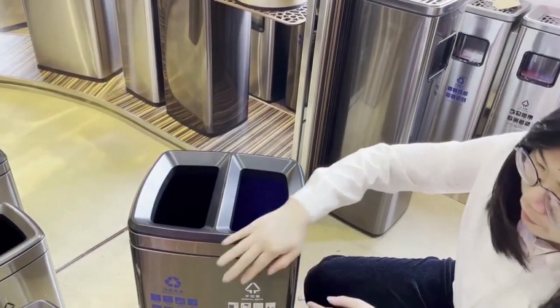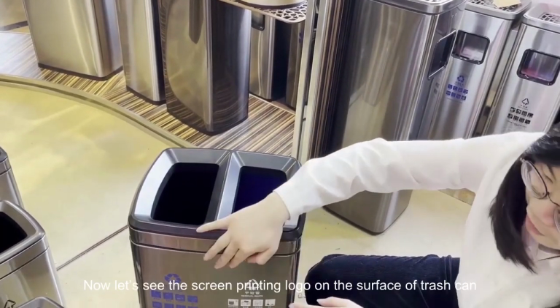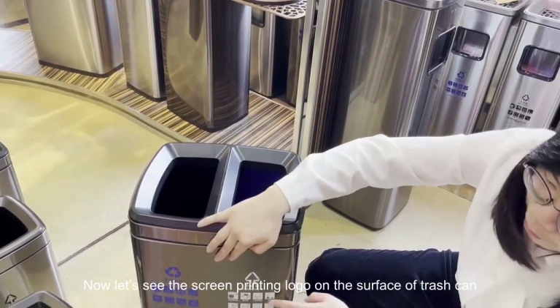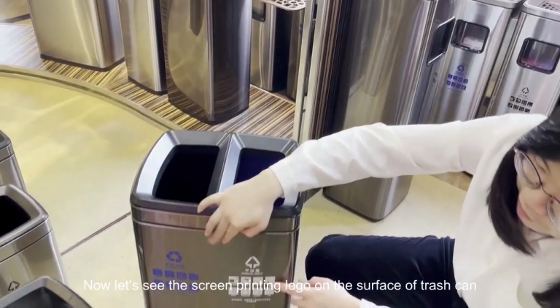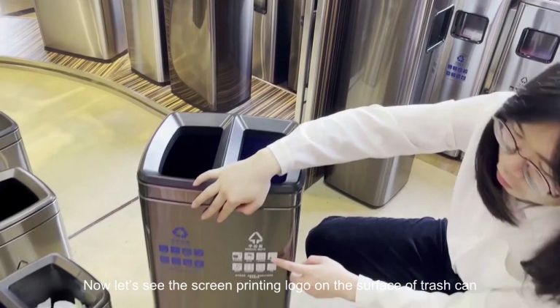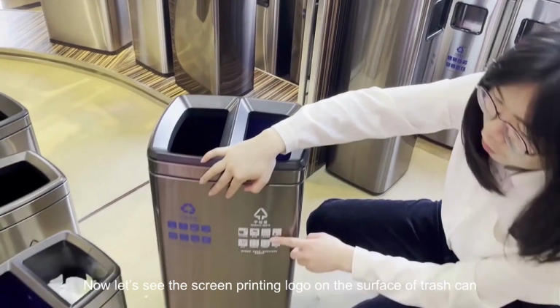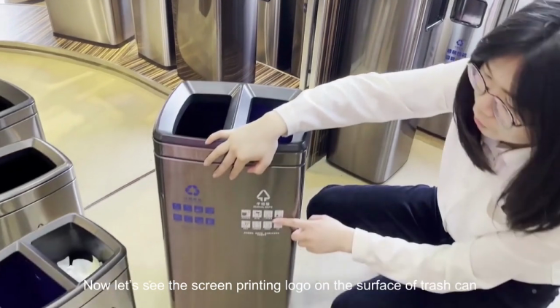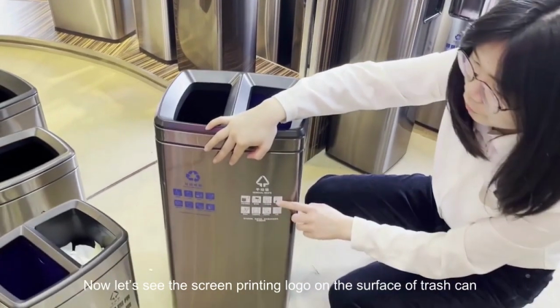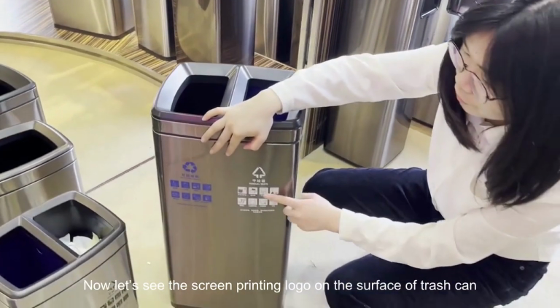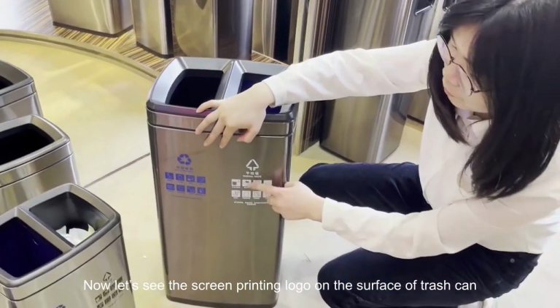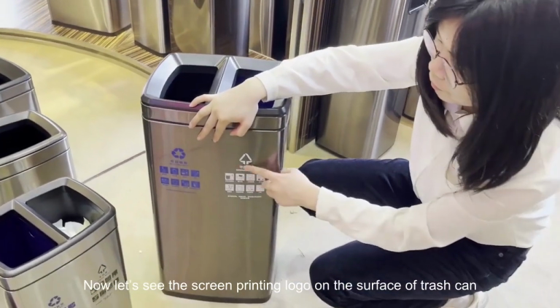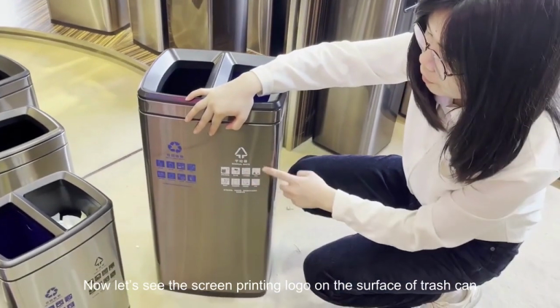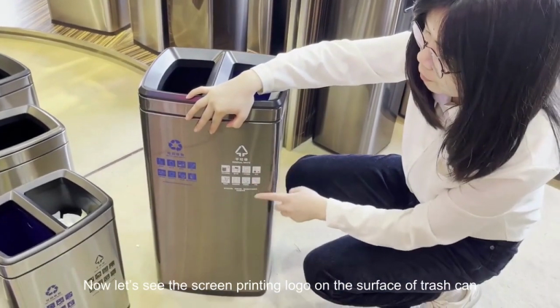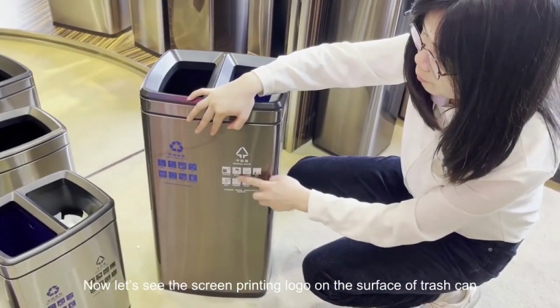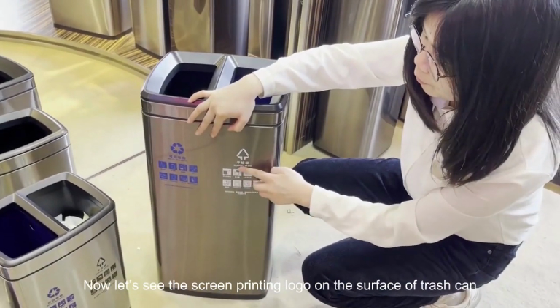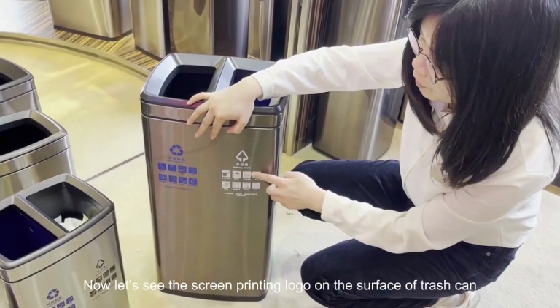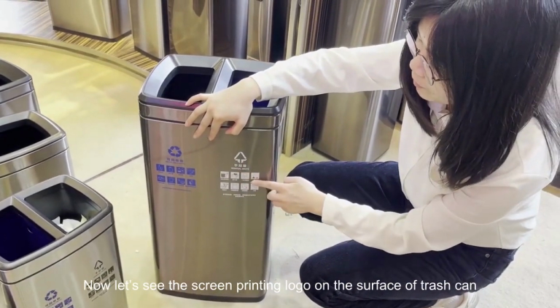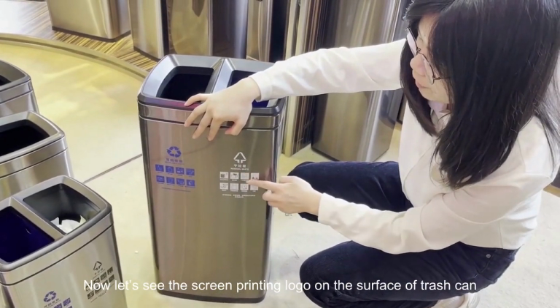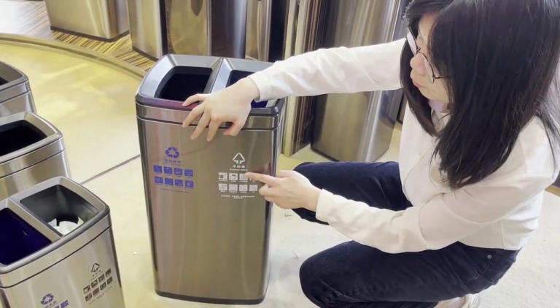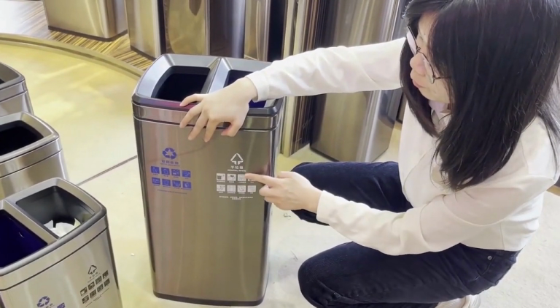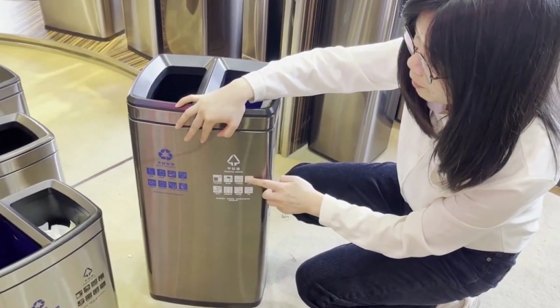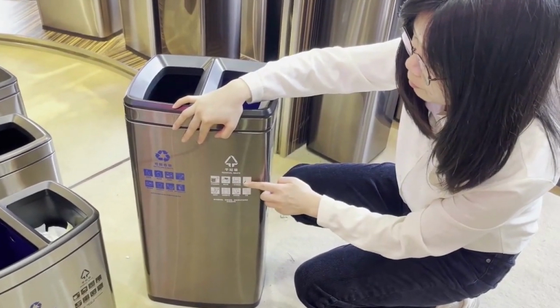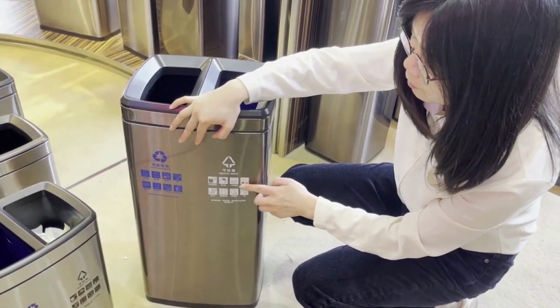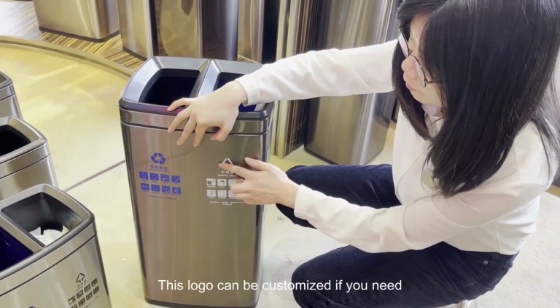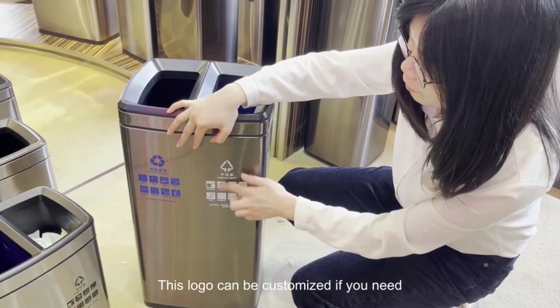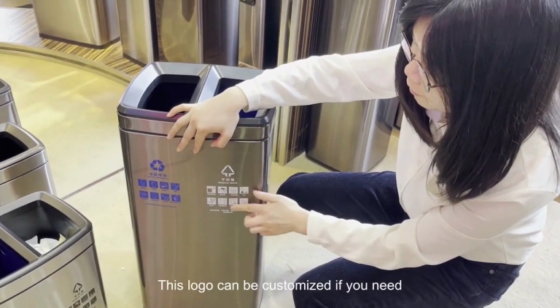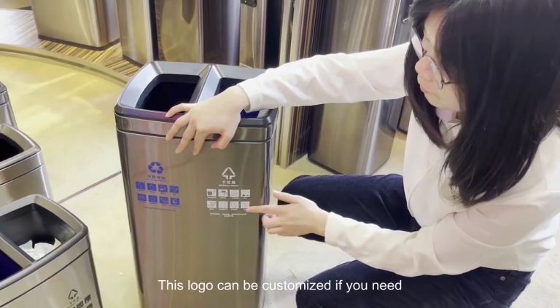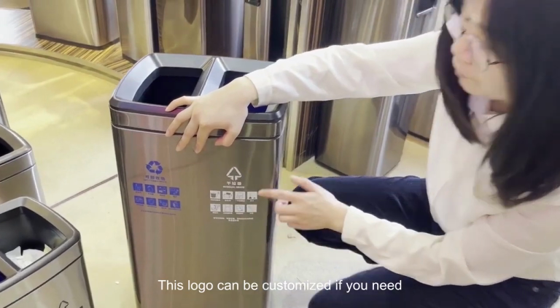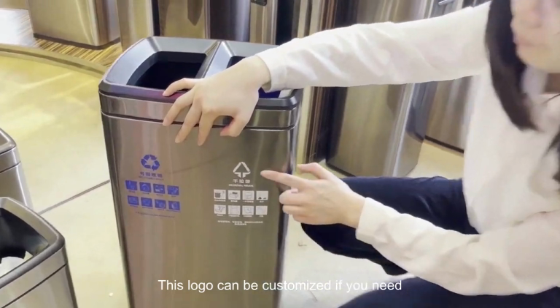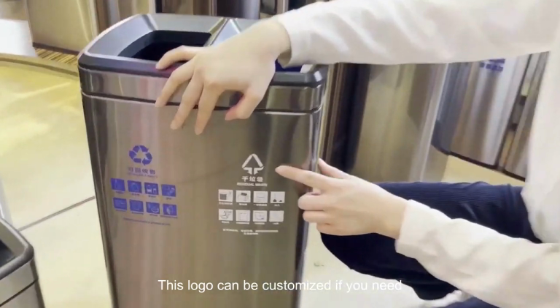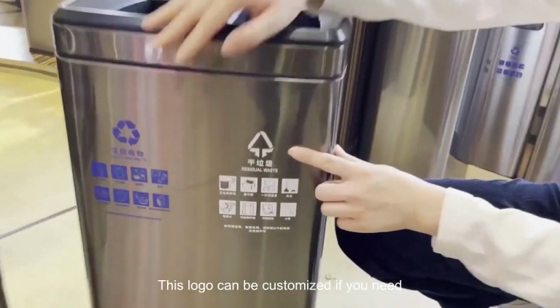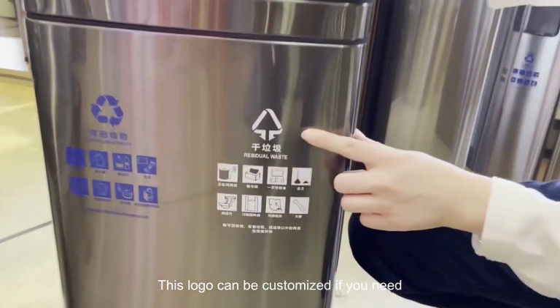Now let's see the screen printing logo on the surface of the trash can. This logo can be customized if you need.